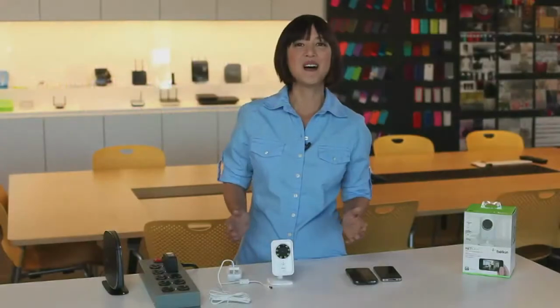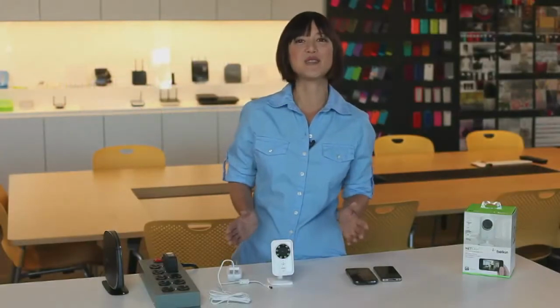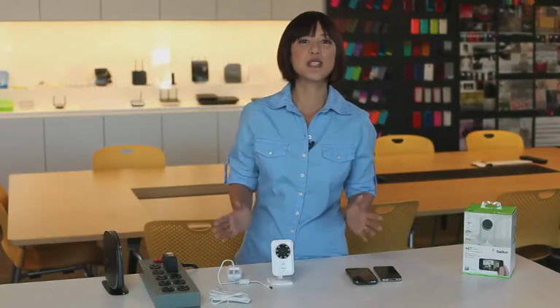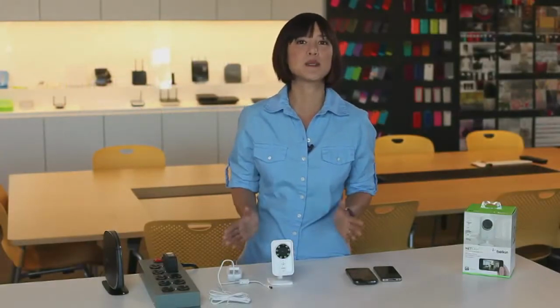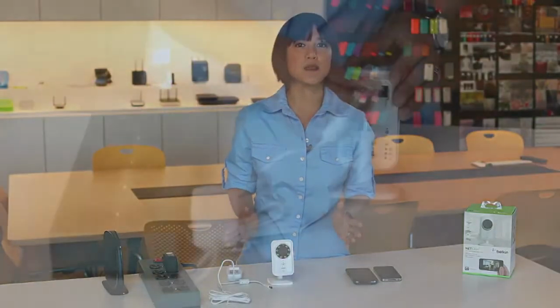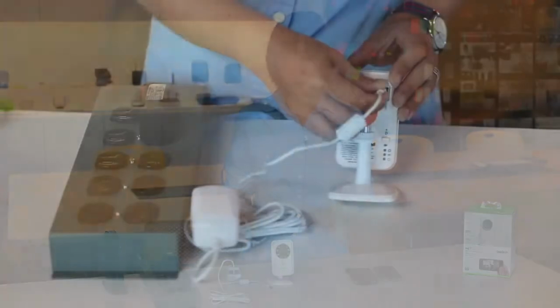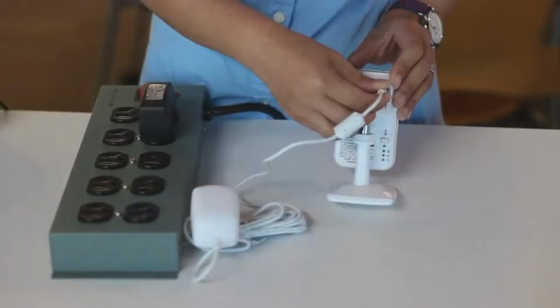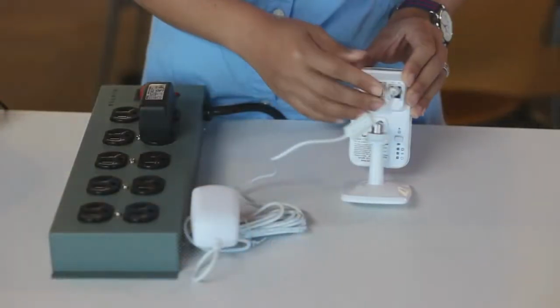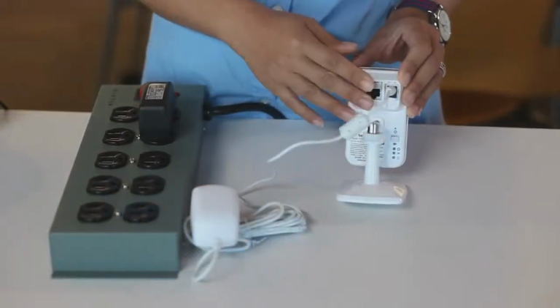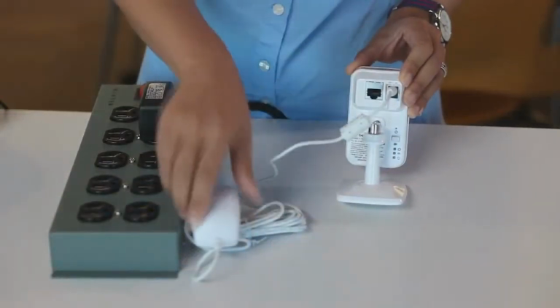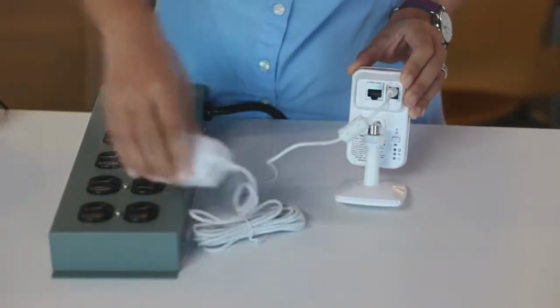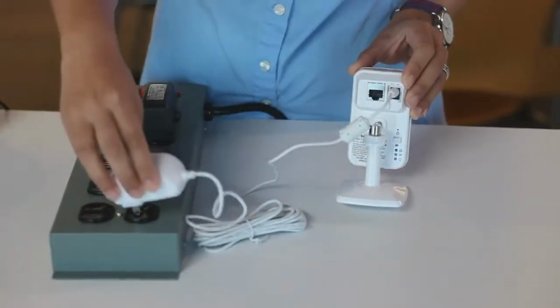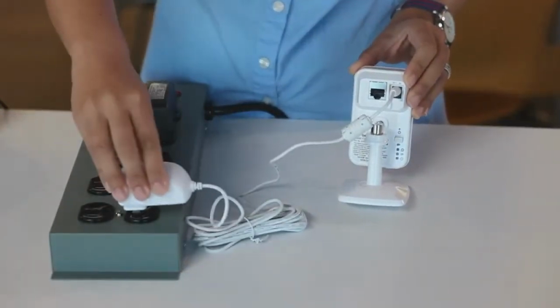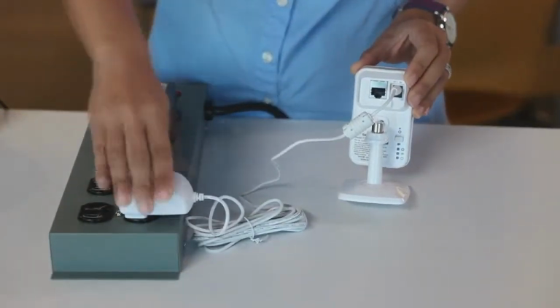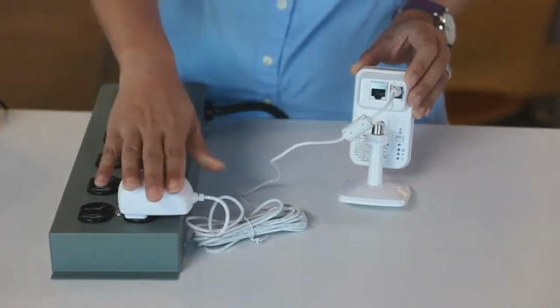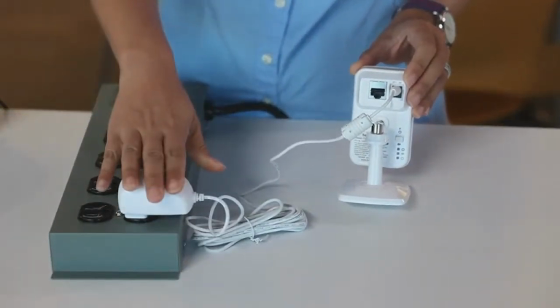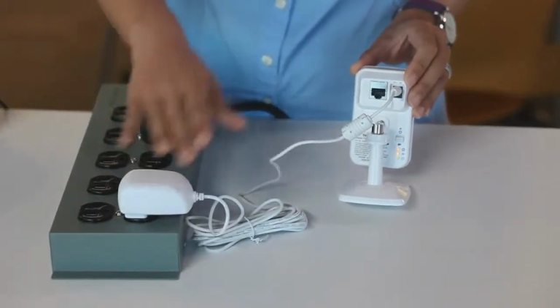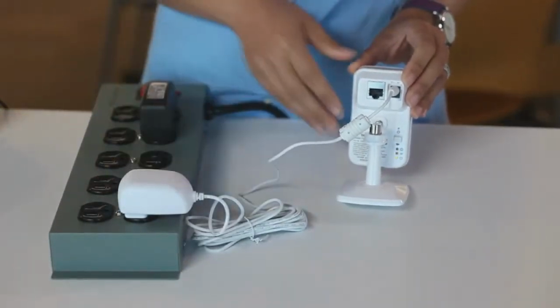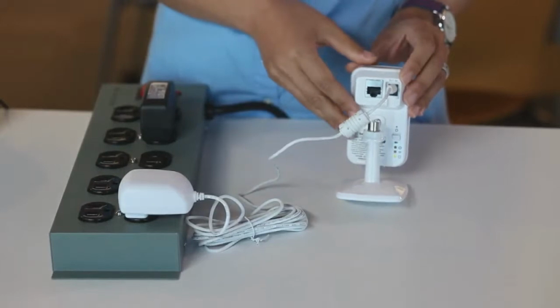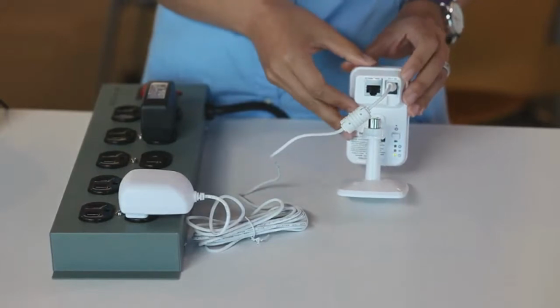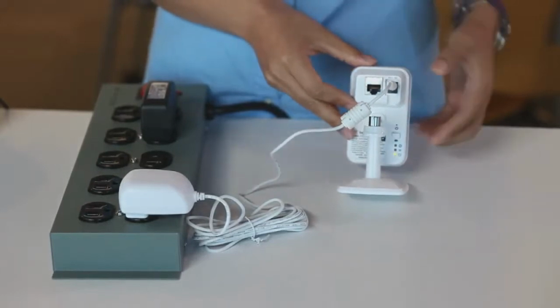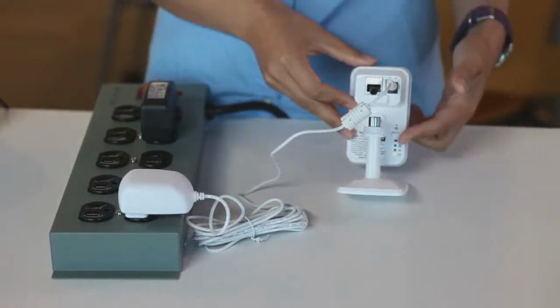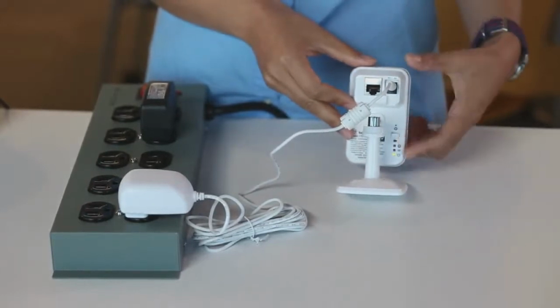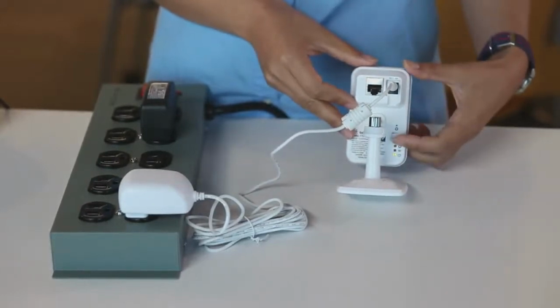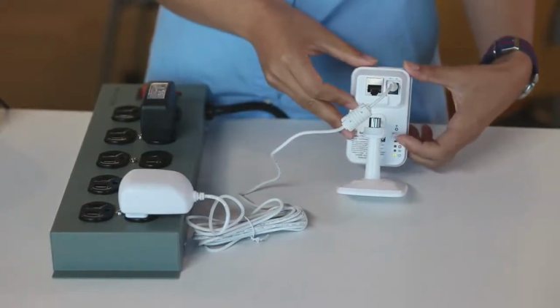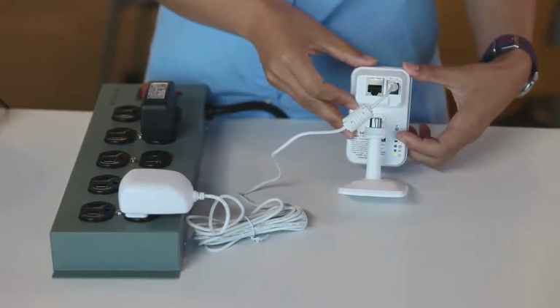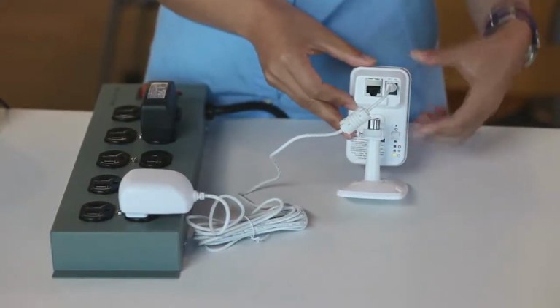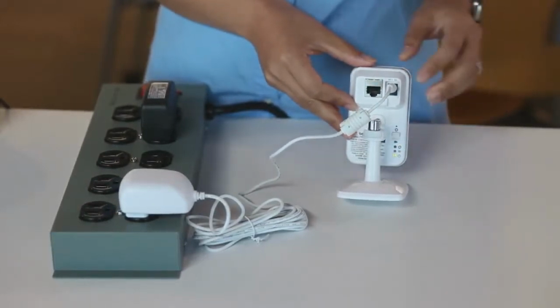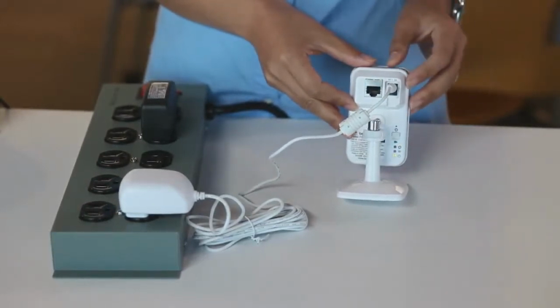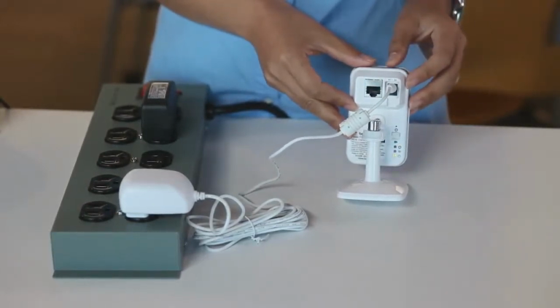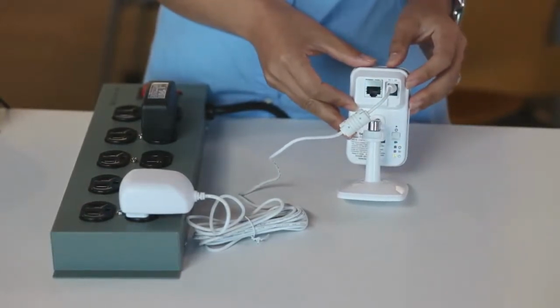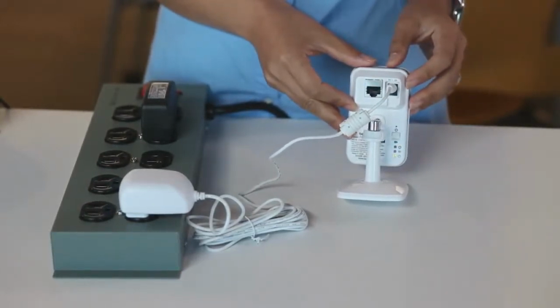The first step is to plug the power cord into your NetCam and then into an AC outlet, just like so. Now, on the back of your NetCam, let's flip the switch to the up position. This is the Wi-Fi setup mode.